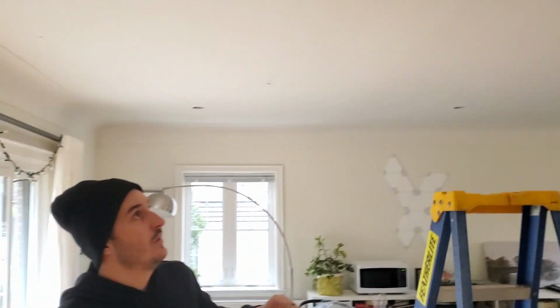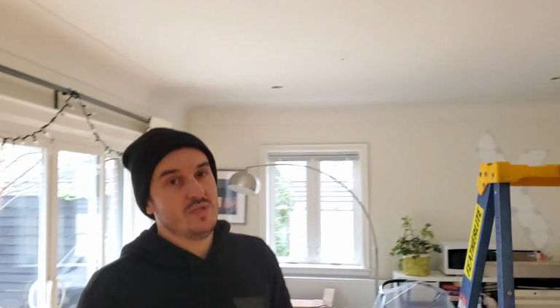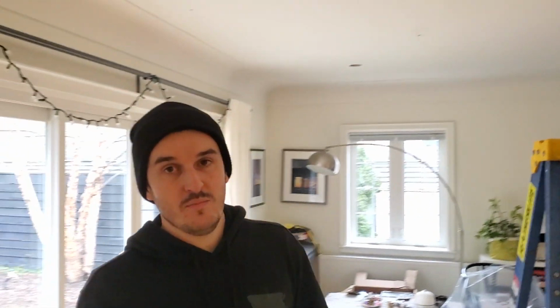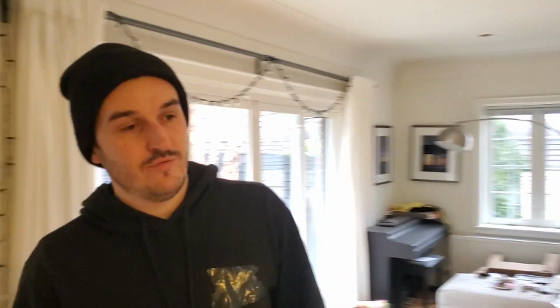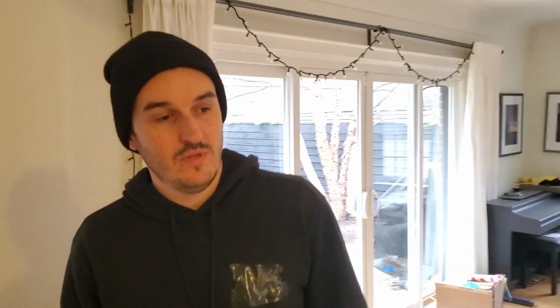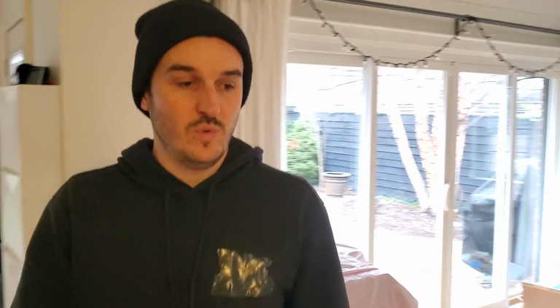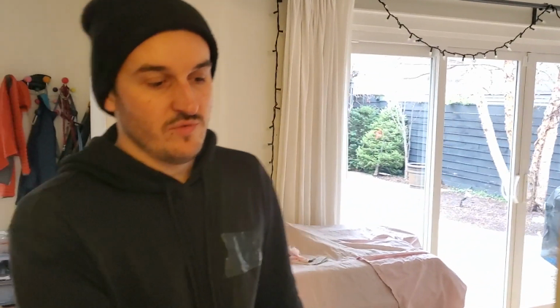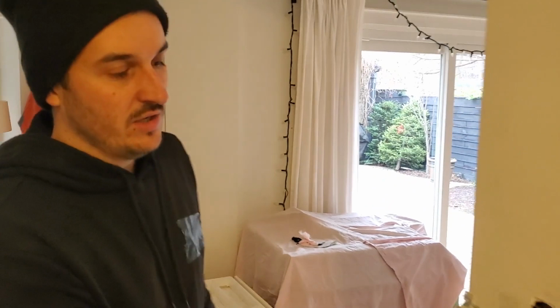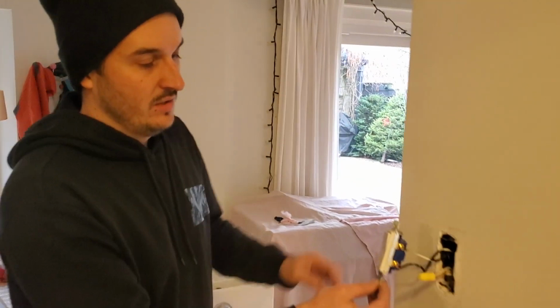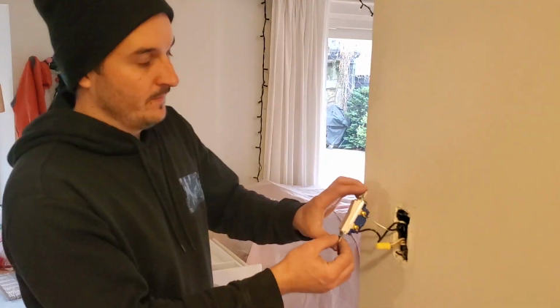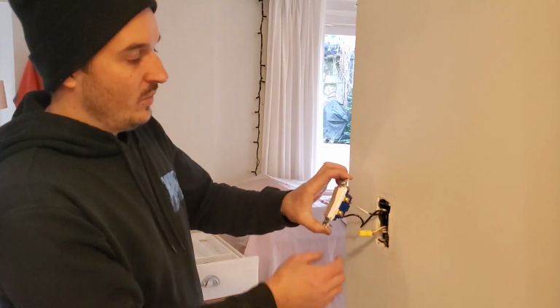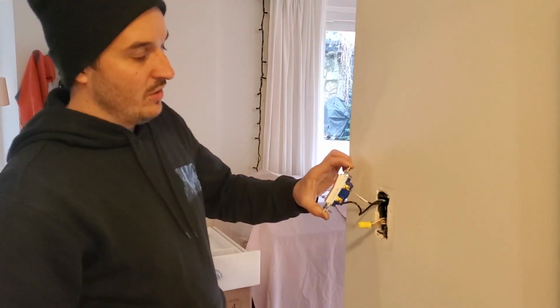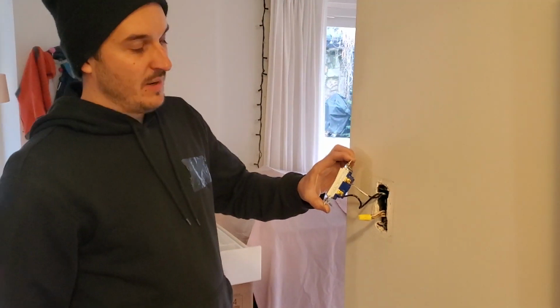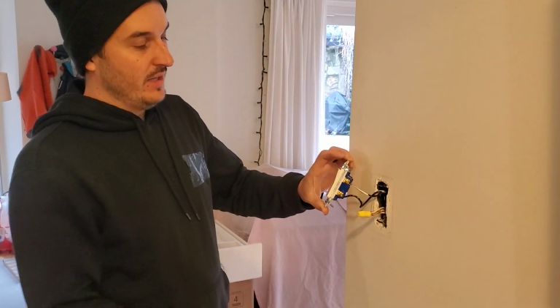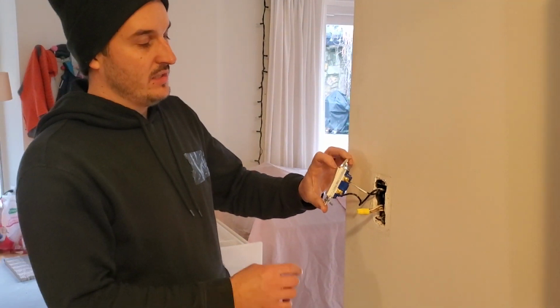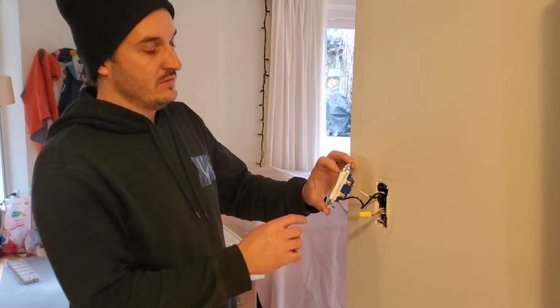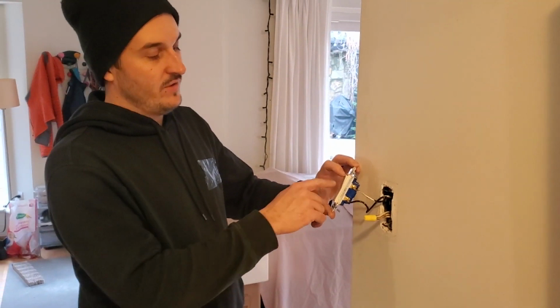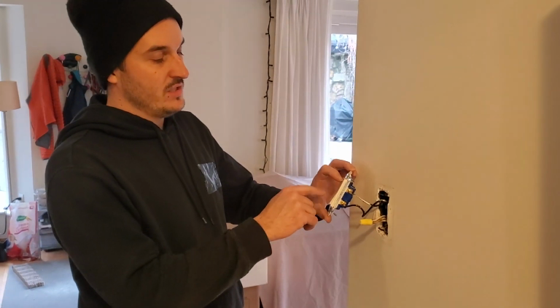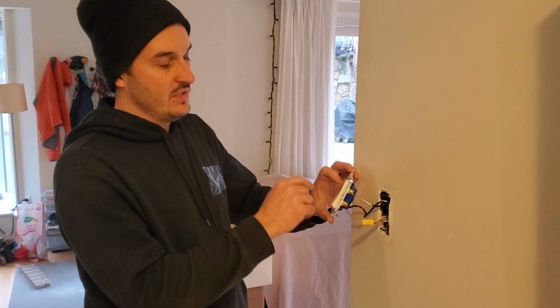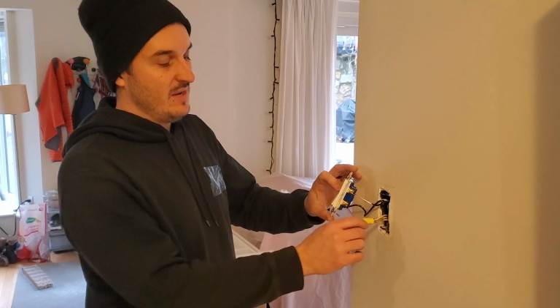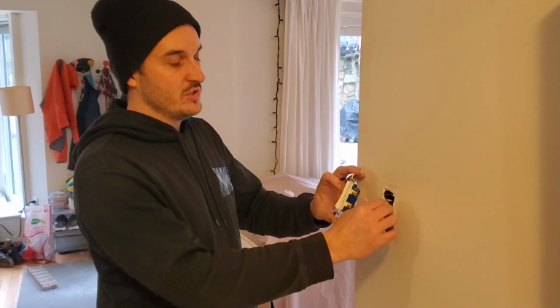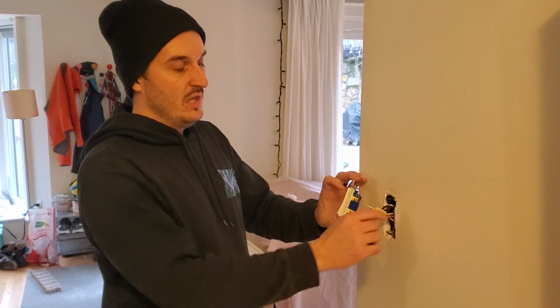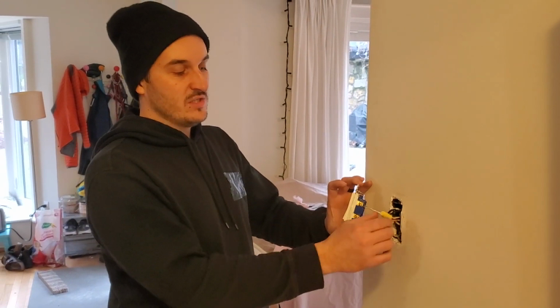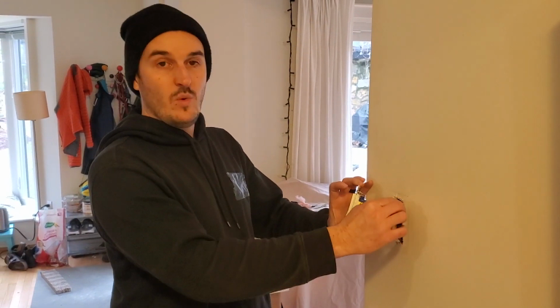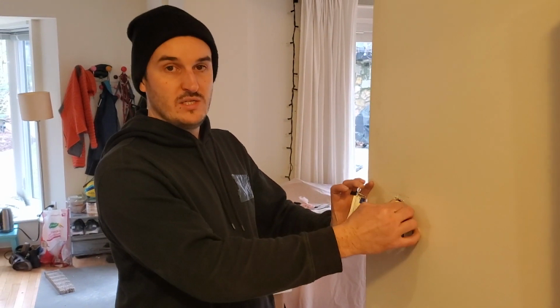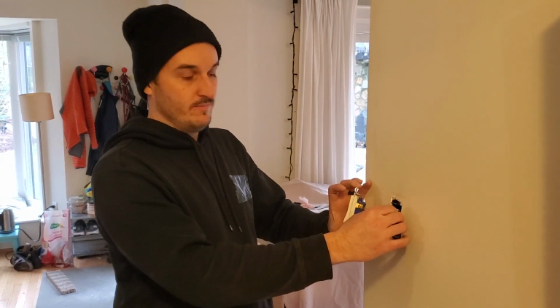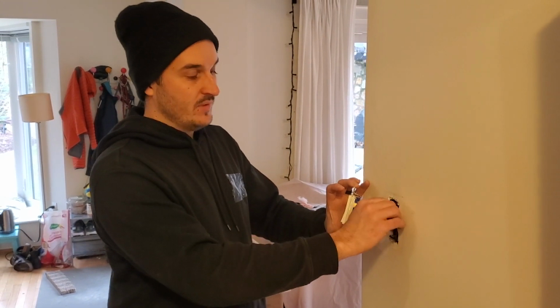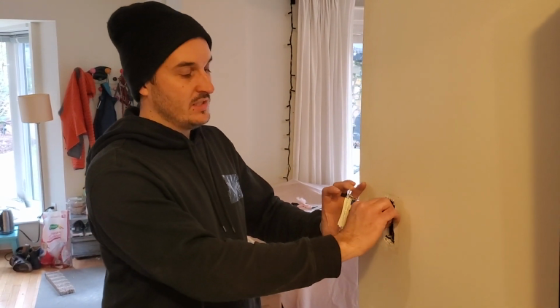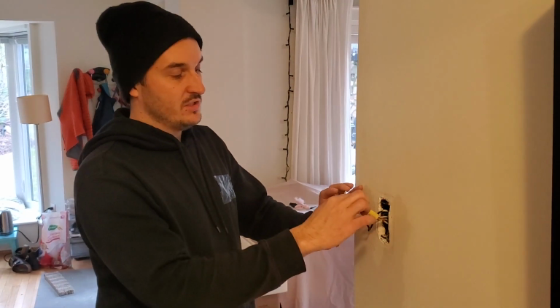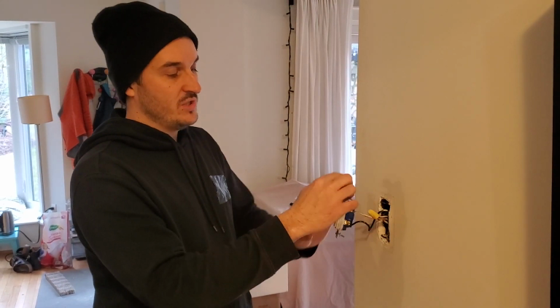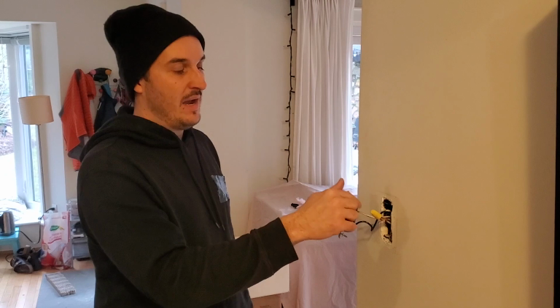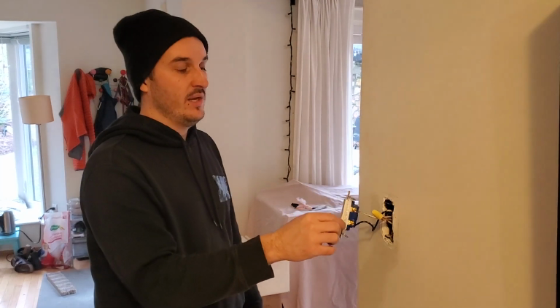We're going to be taking power from the switch that's right here. The way you know if there's power in it is first of all if it does turn on a different light, but also if you've got some white wires in there — that's going to tell you that this switch does have power in it.